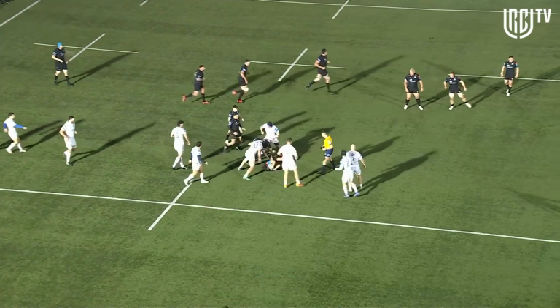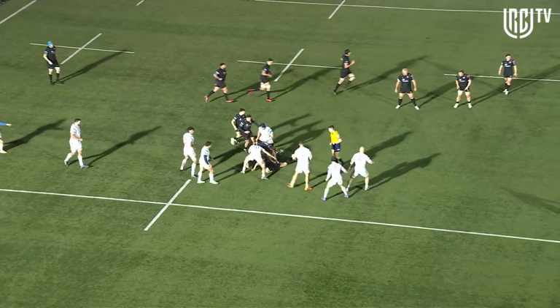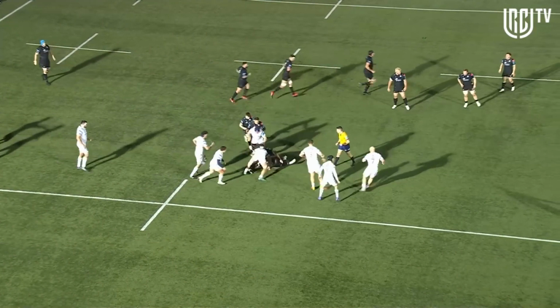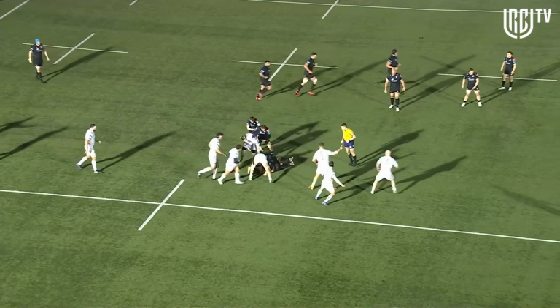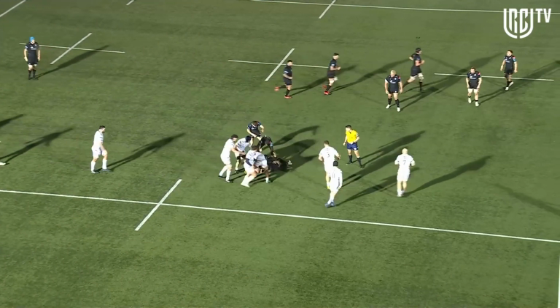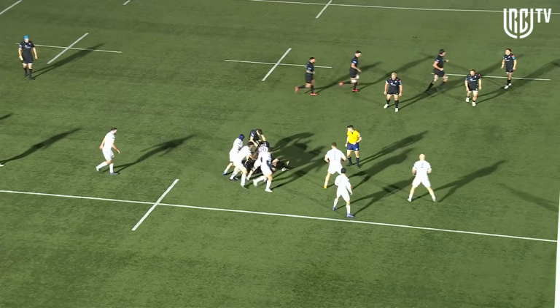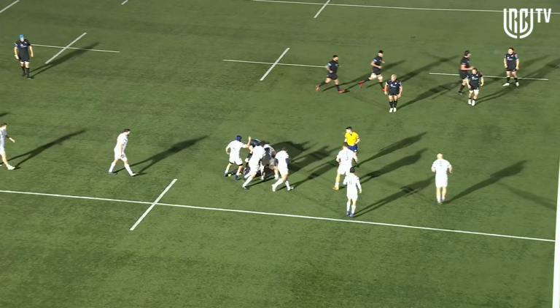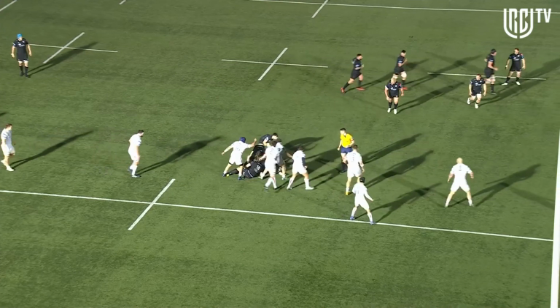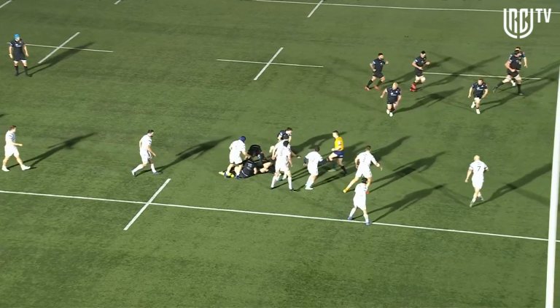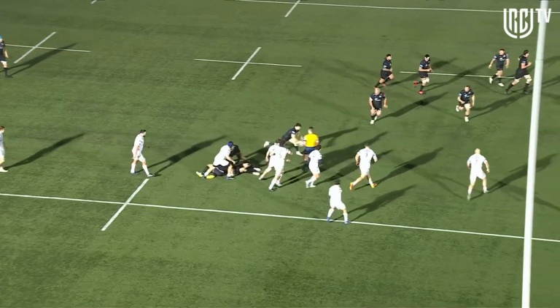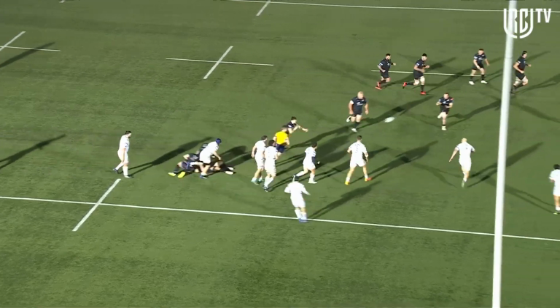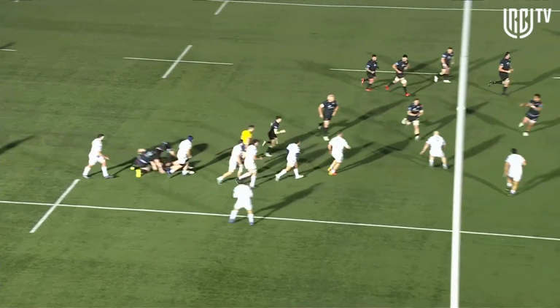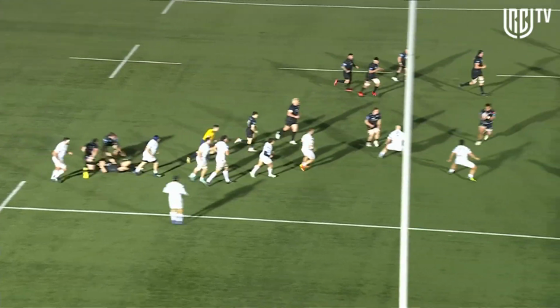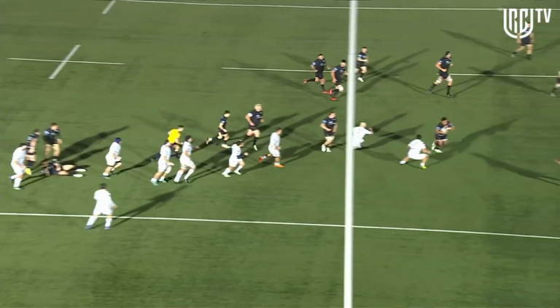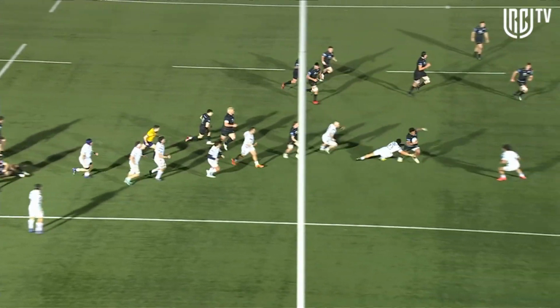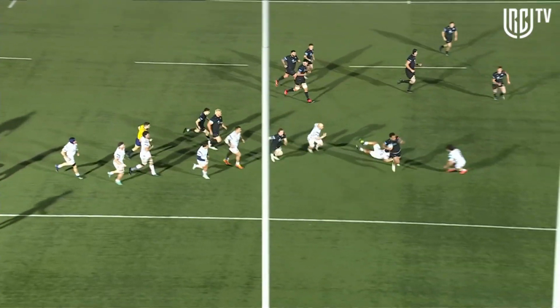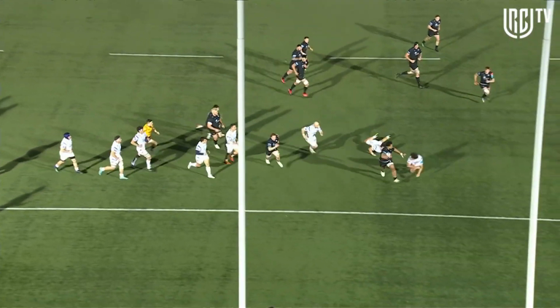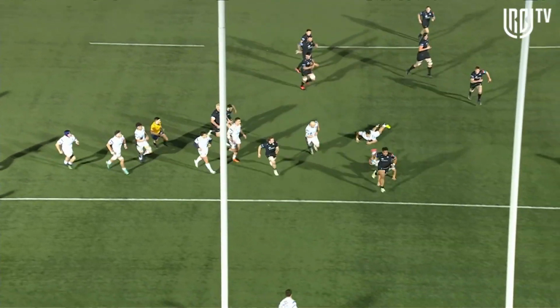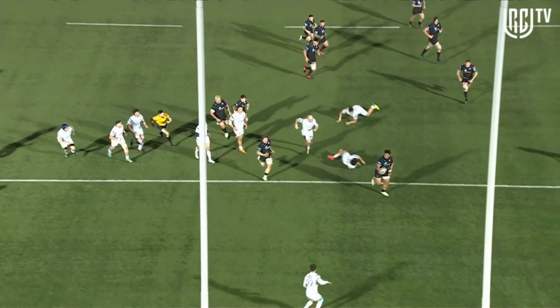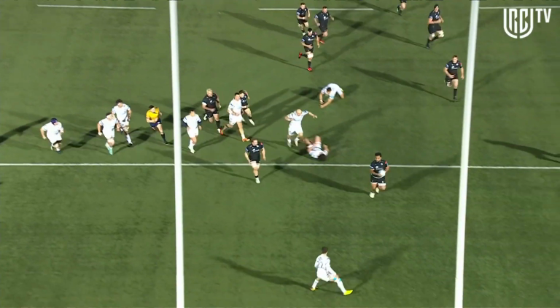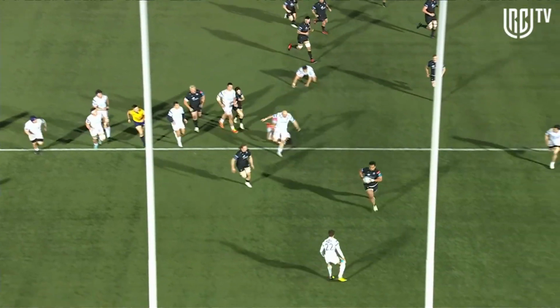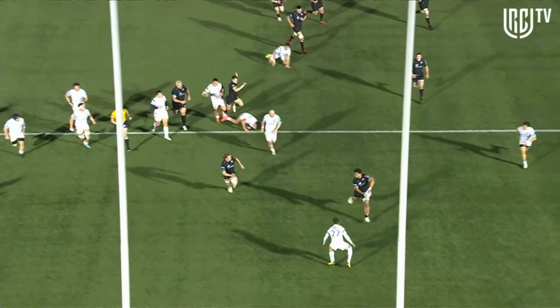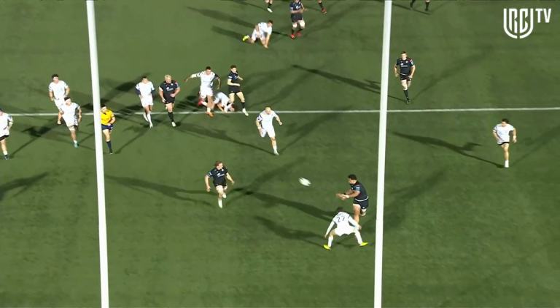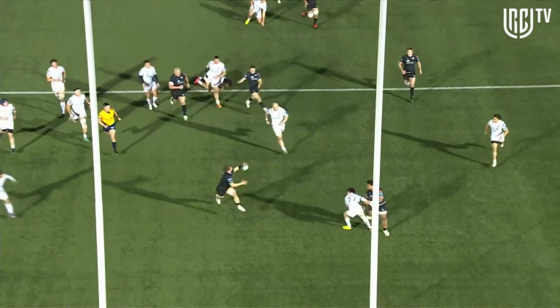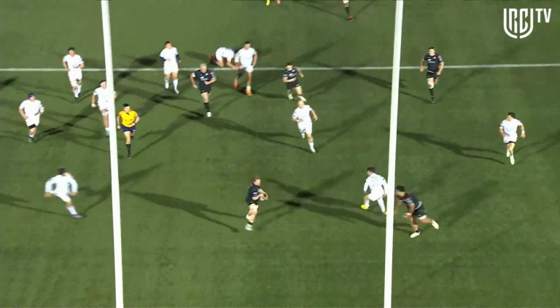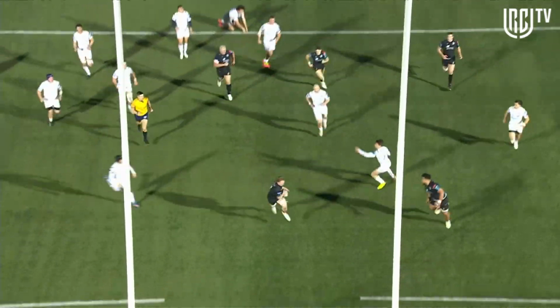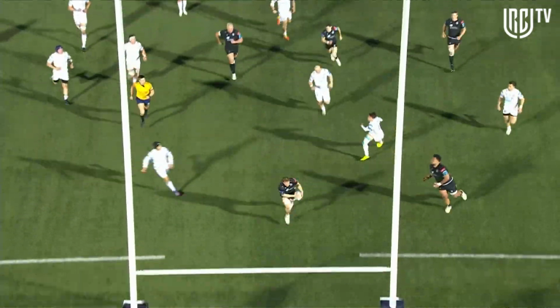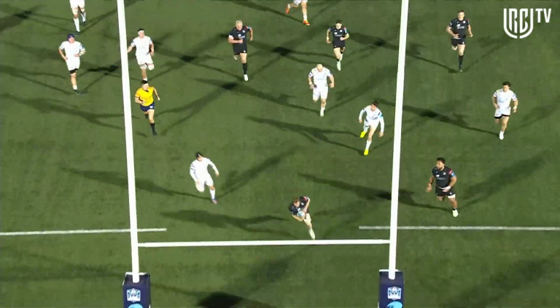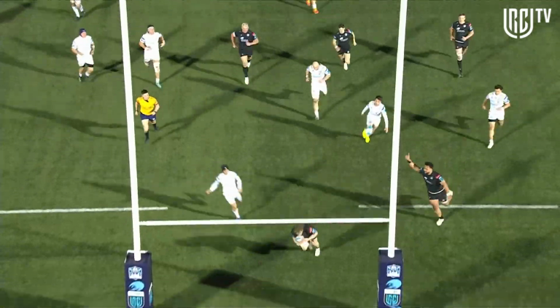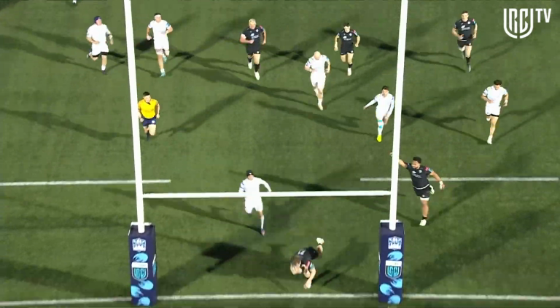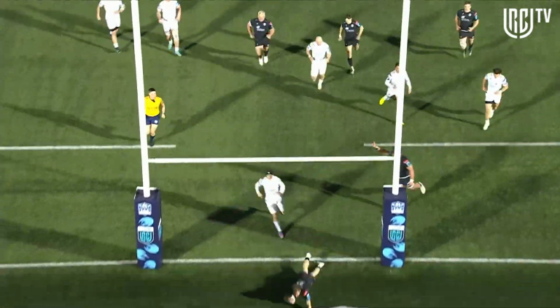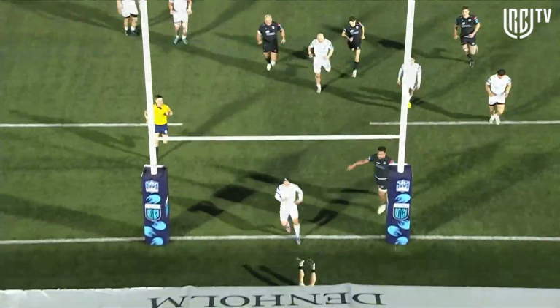Look at this second play — they hit him up here, but look how wide Sione Vailanu is. So hard to defend tight, let alone wide when there's that much space.